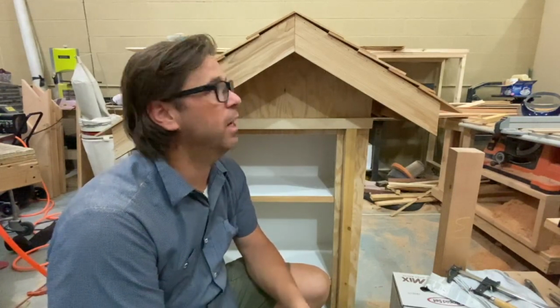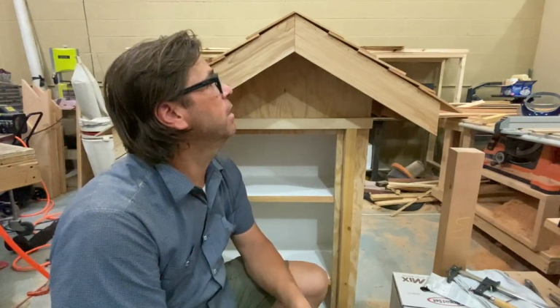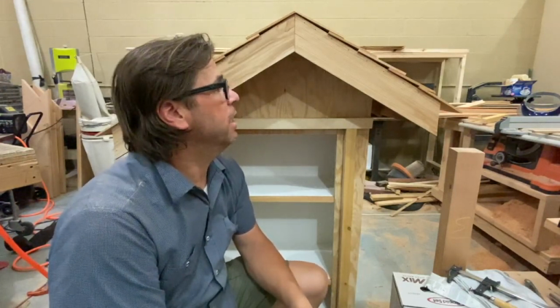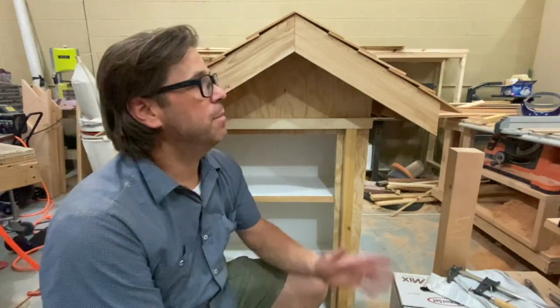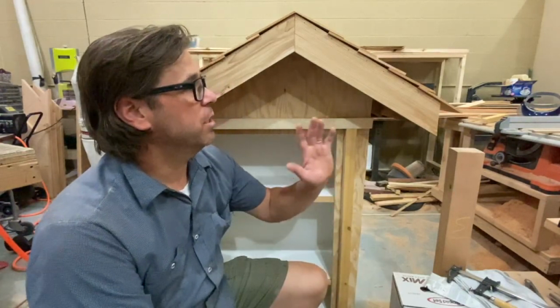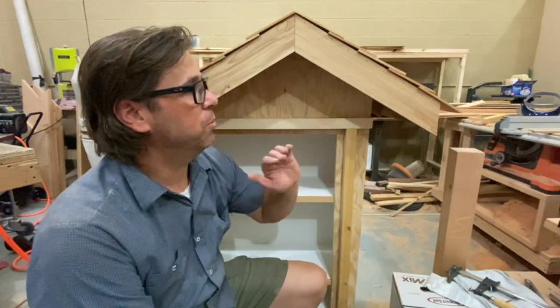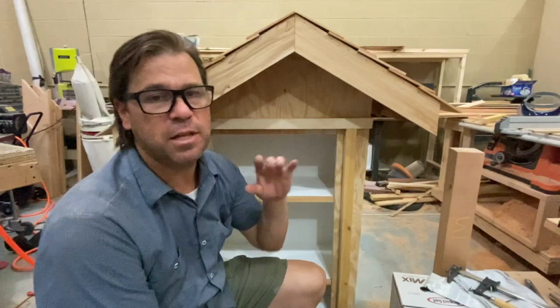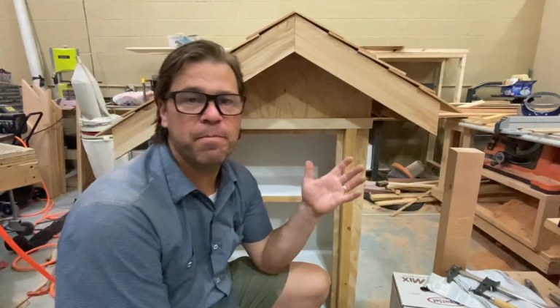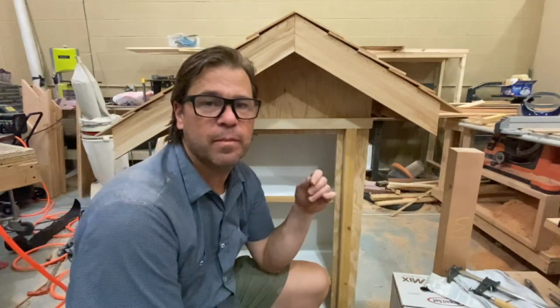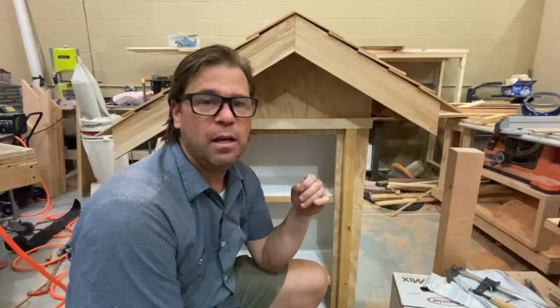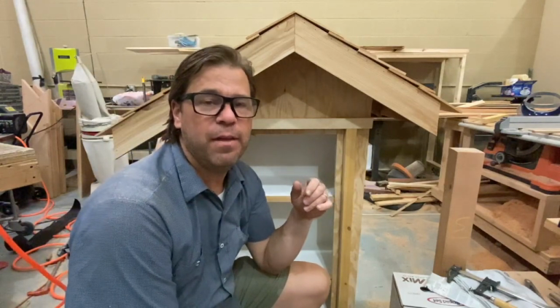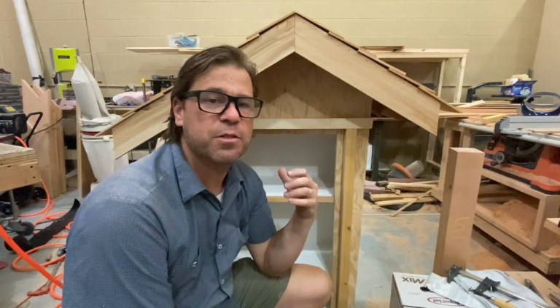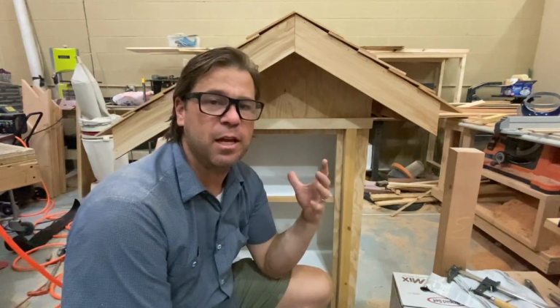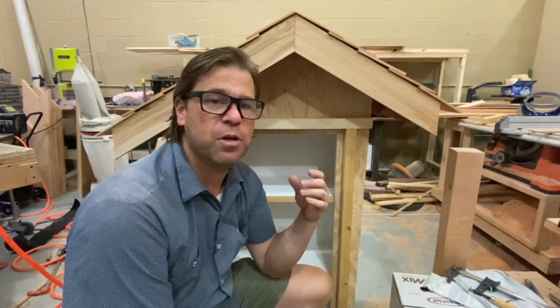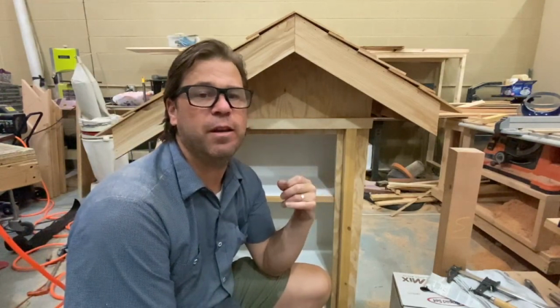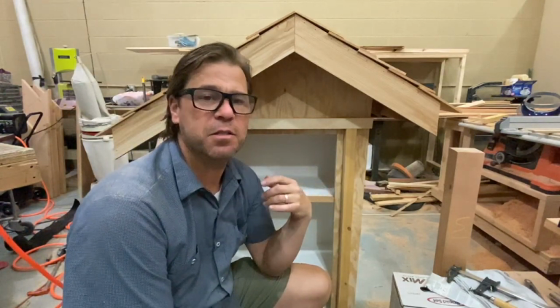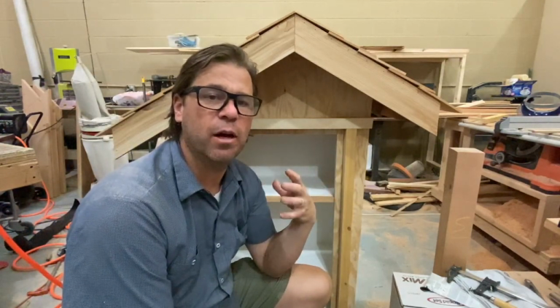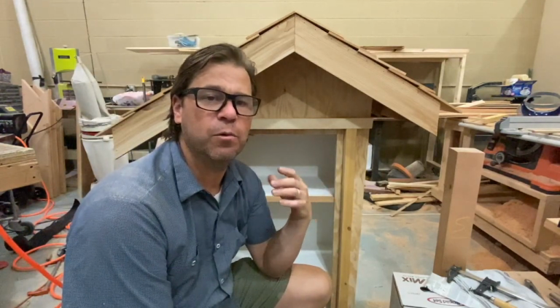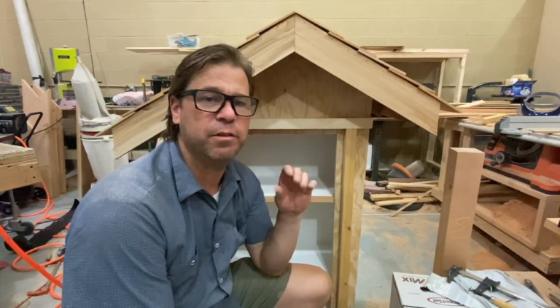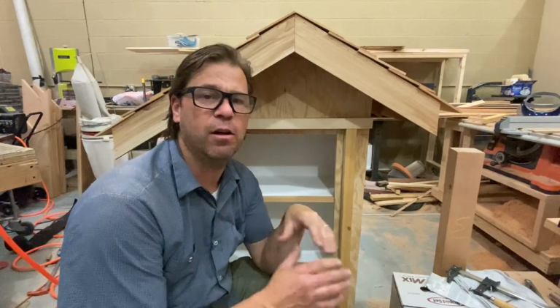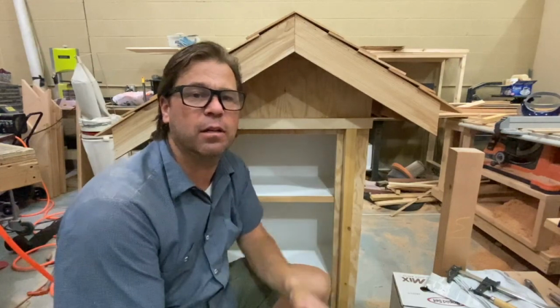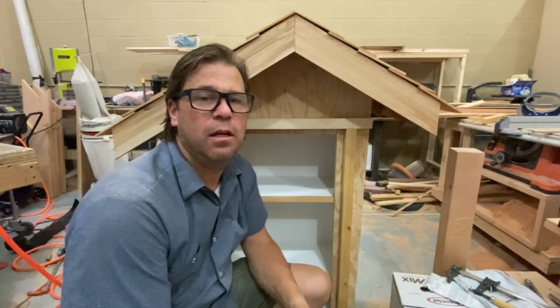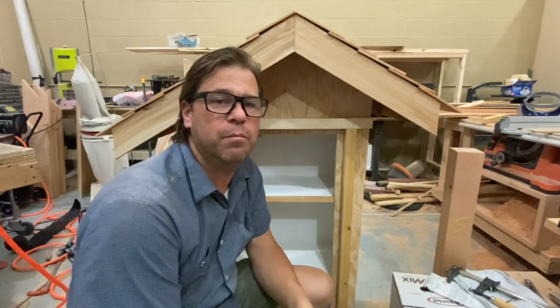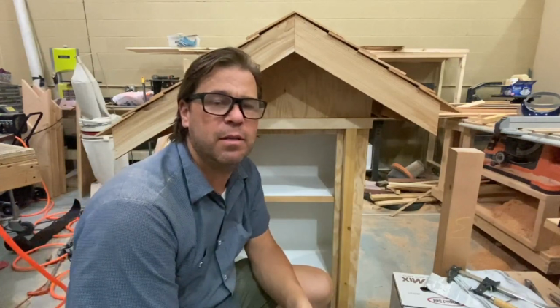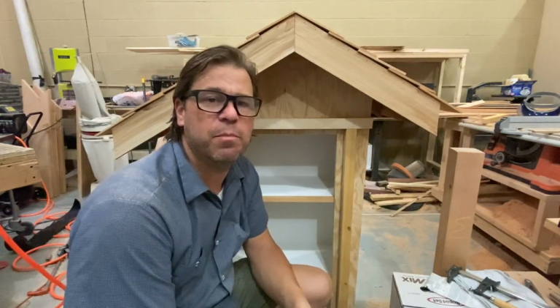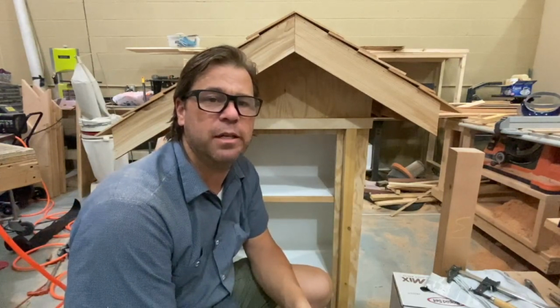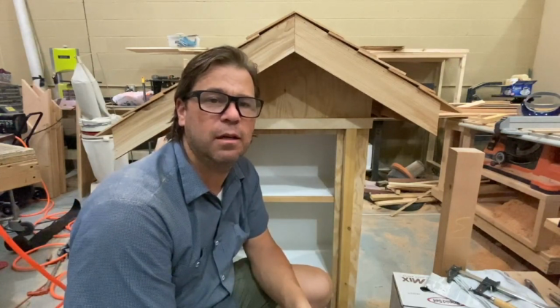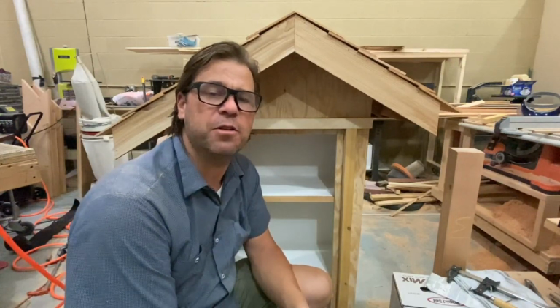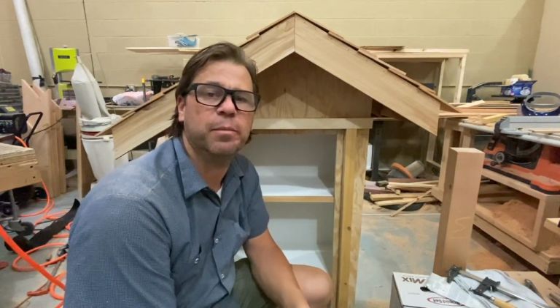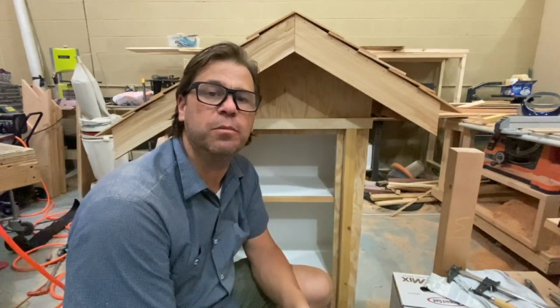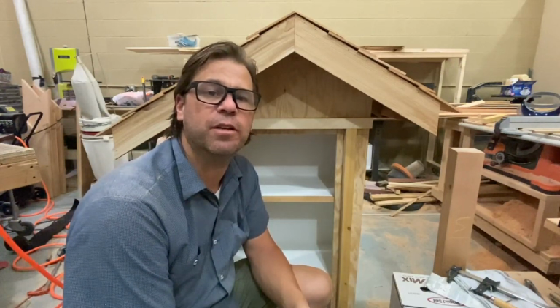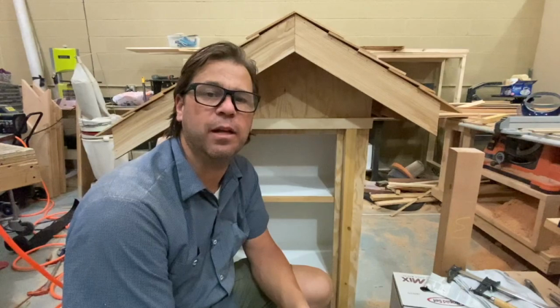Moving ahead. I'm just going to stain them, and then once they're stained and dry, I'll put a sealer on — that will actually fill in all the gaps, maybe kind of an epoxy. I'm not sure exactly what I'm going to do, but I'll figure something out.